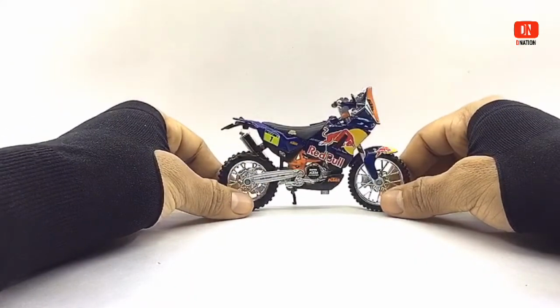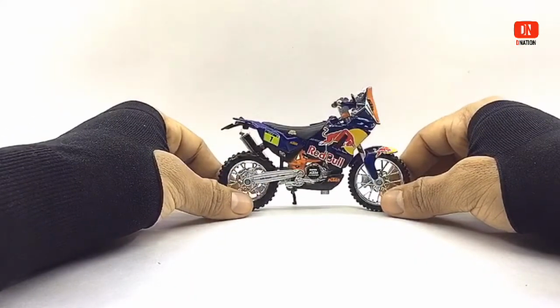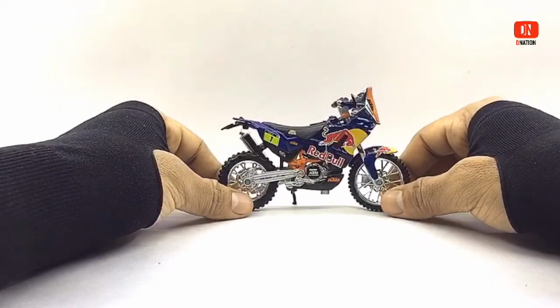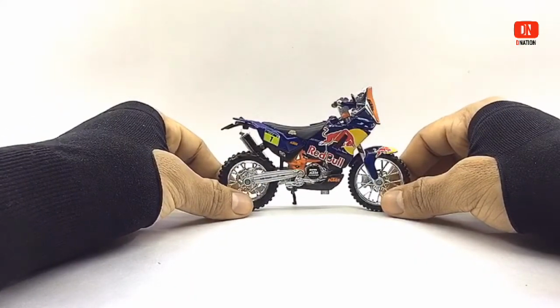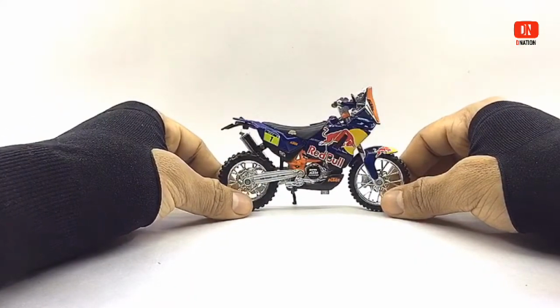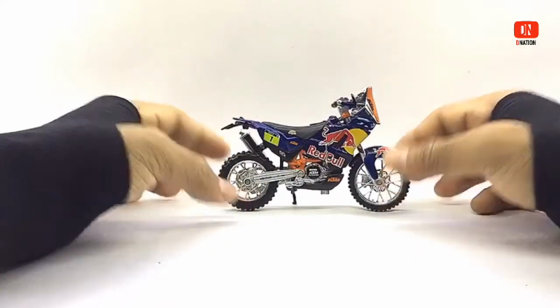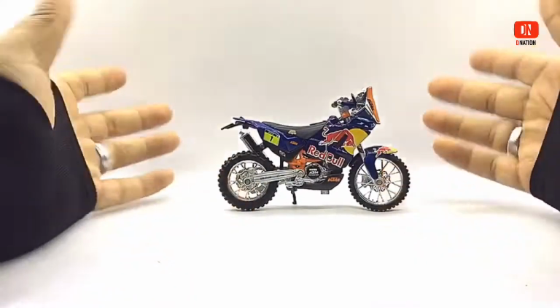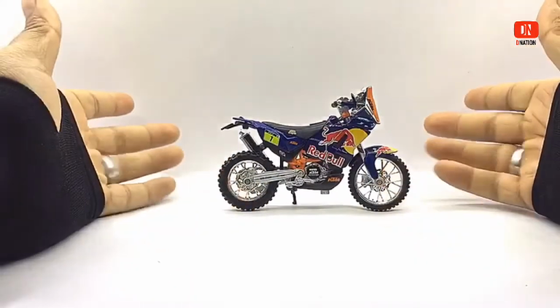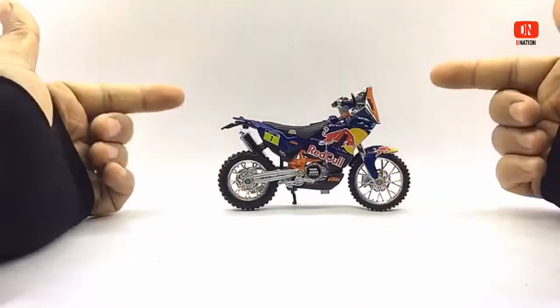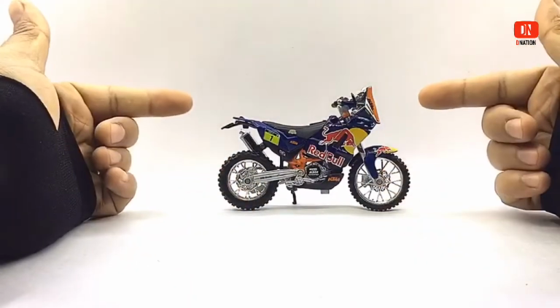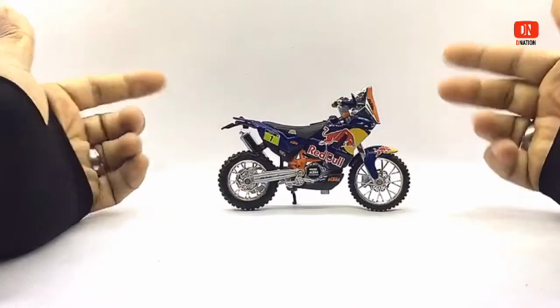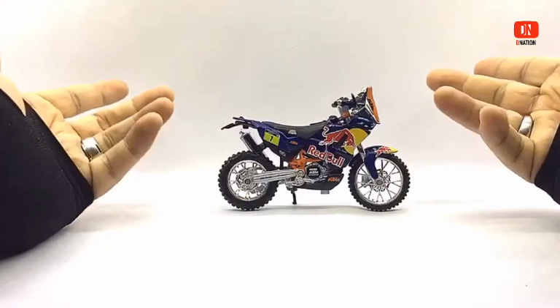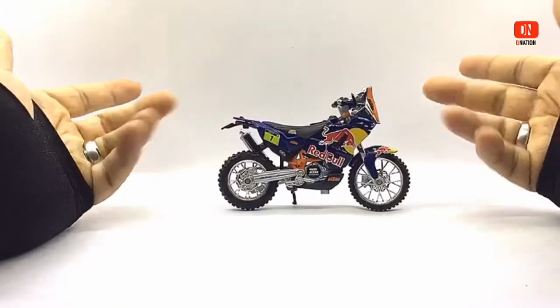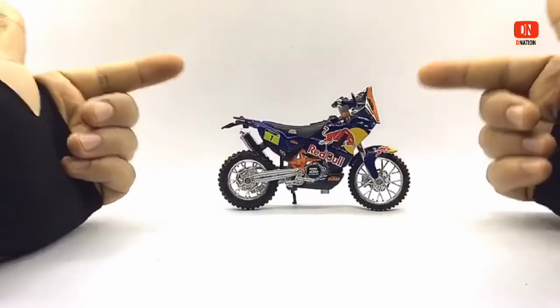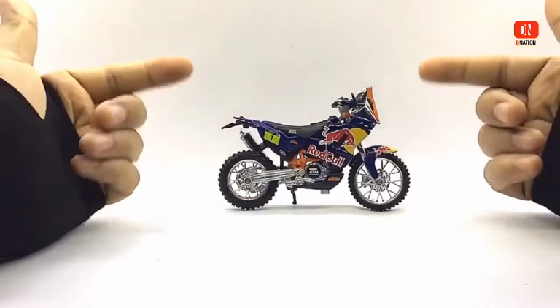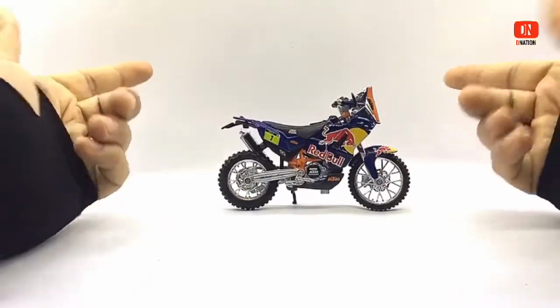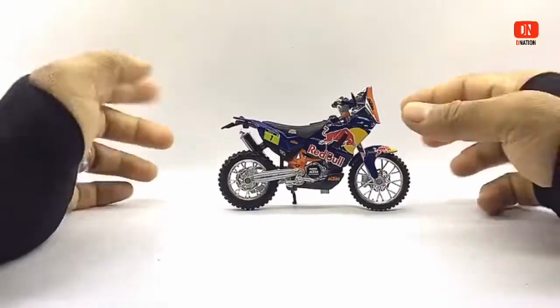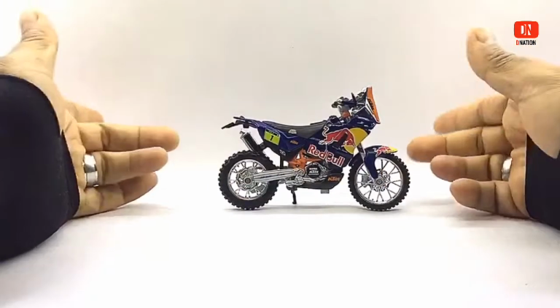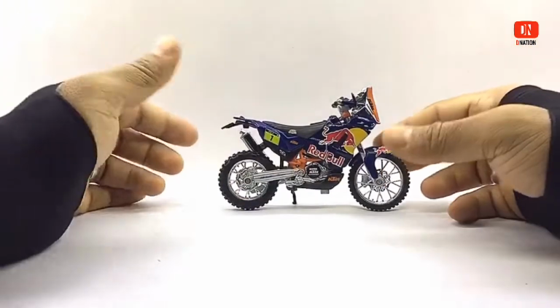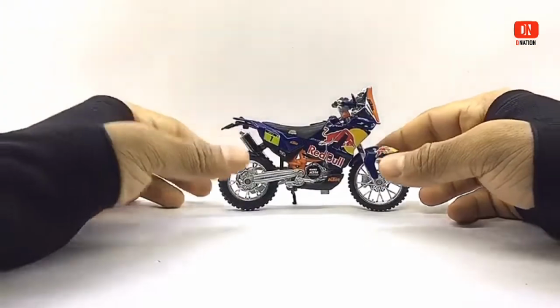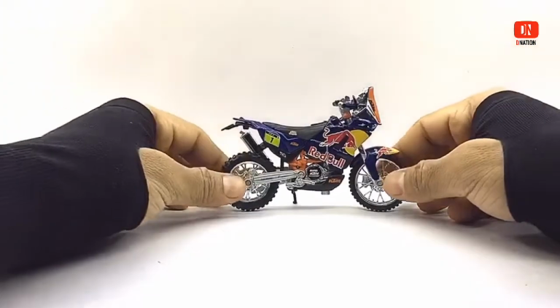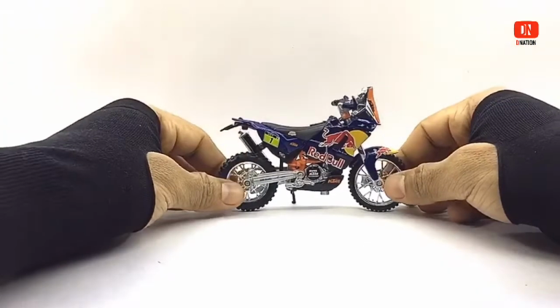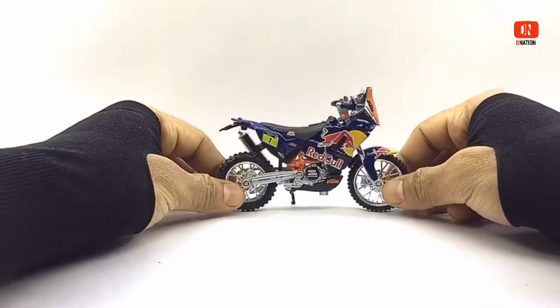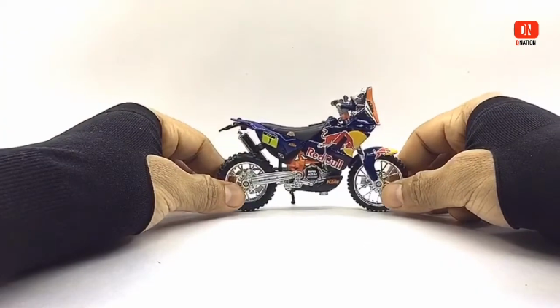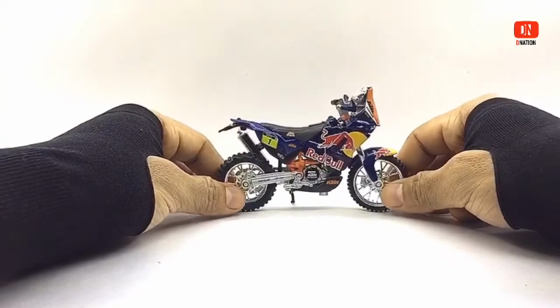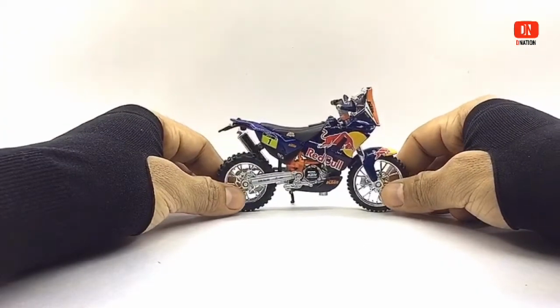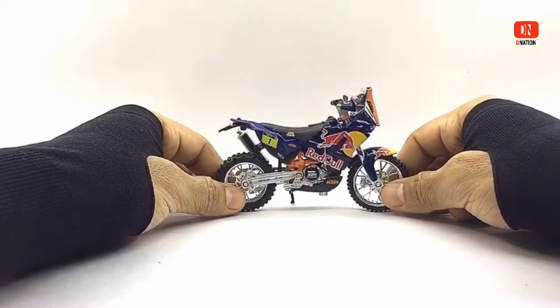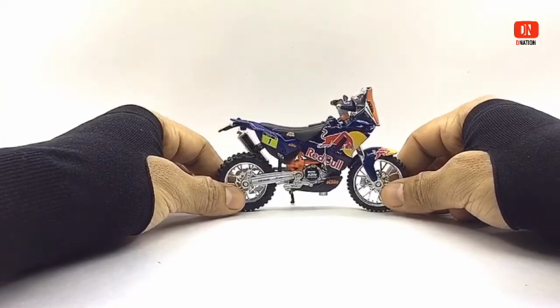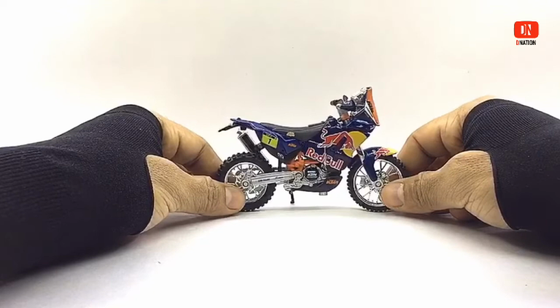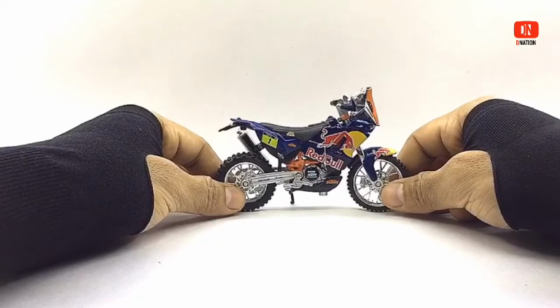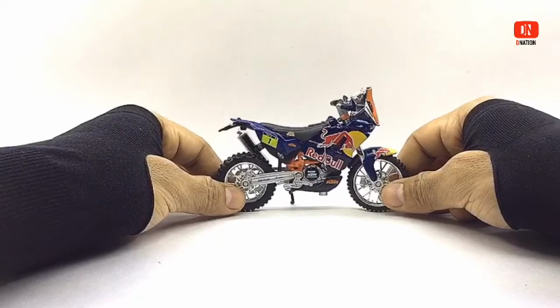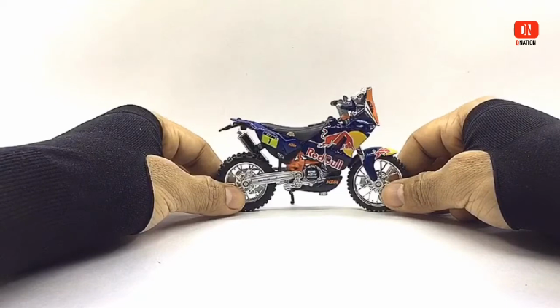And now, as we know what this replica looks like and with this out of the way, let's go ahead and look a bit further into this amazing 1:18 scale diecast motorcycle replica.